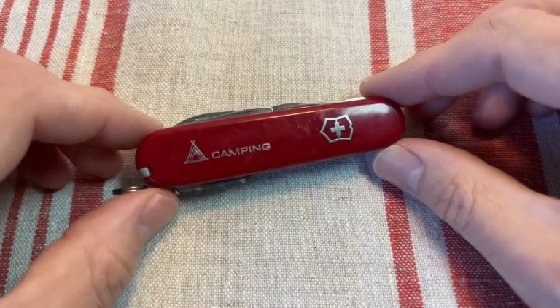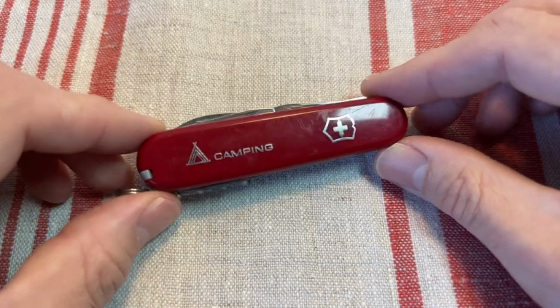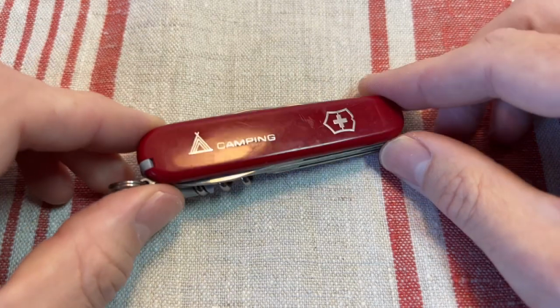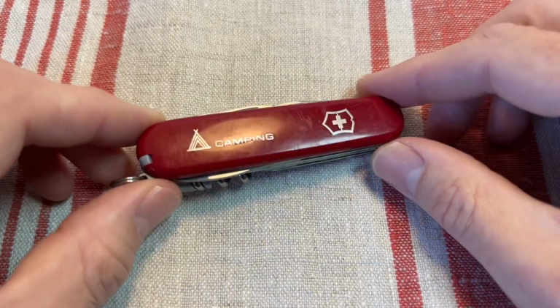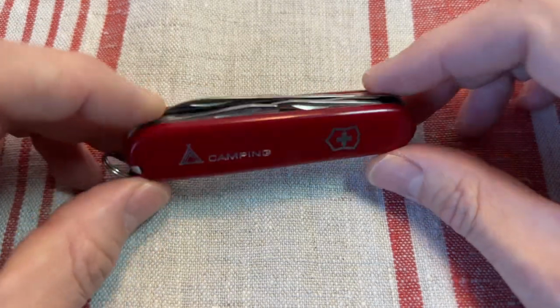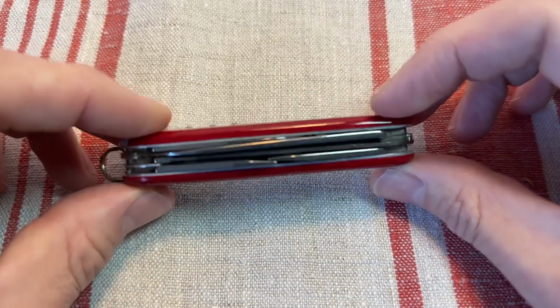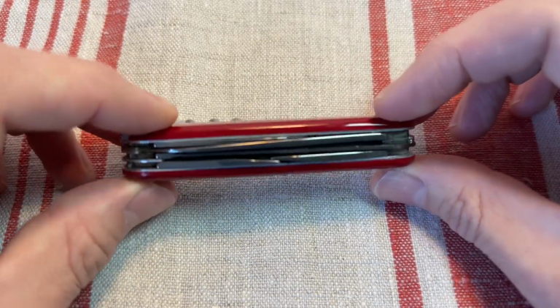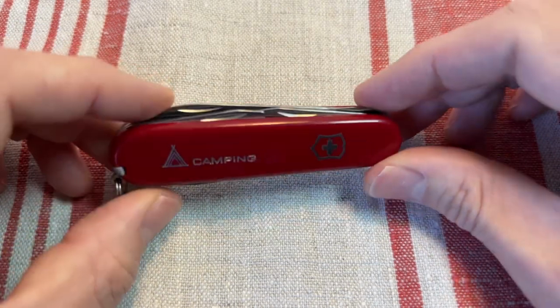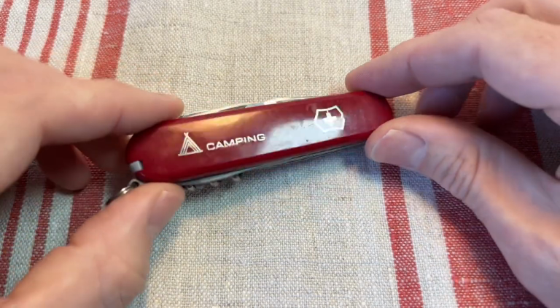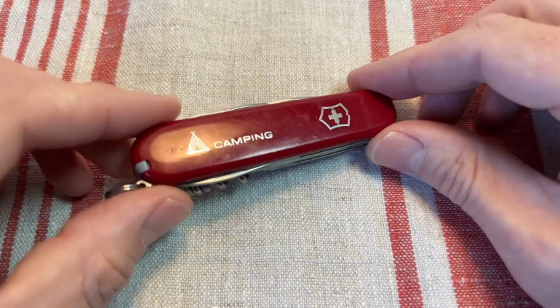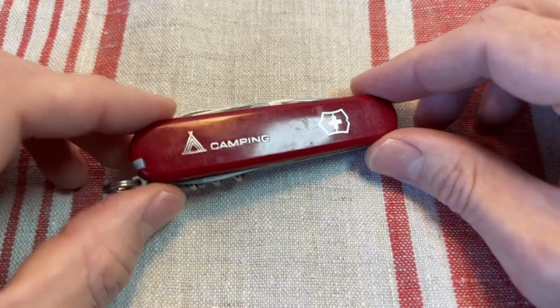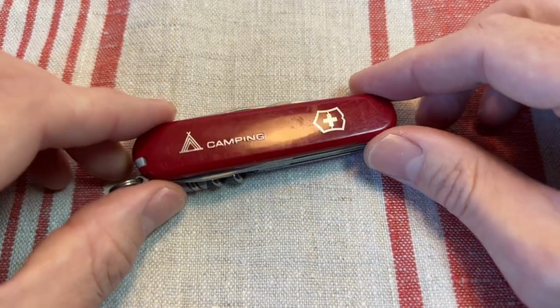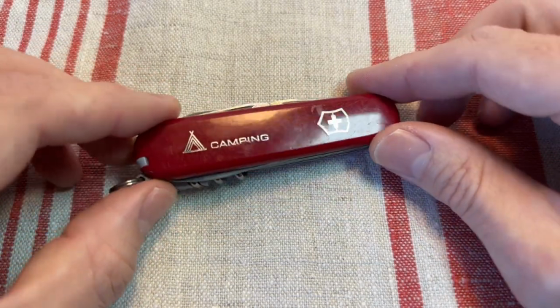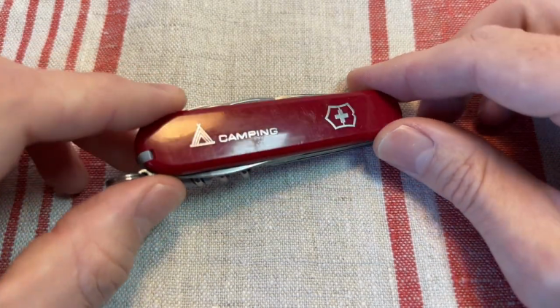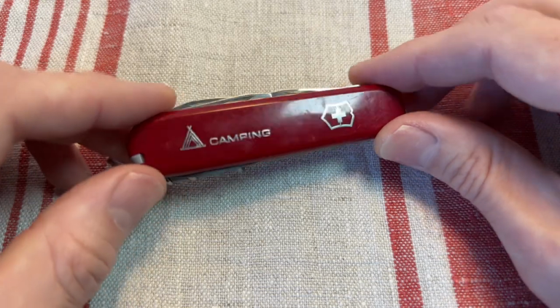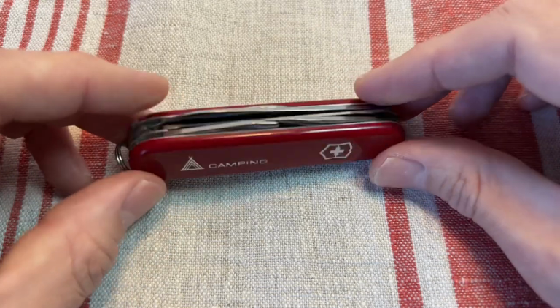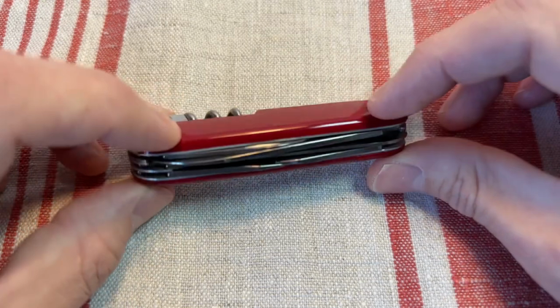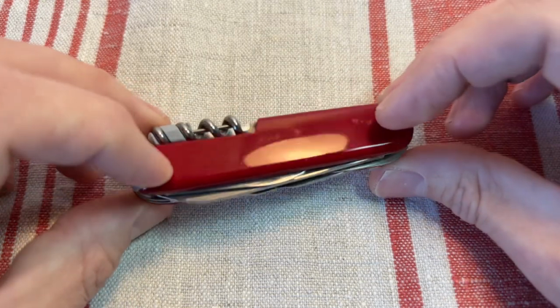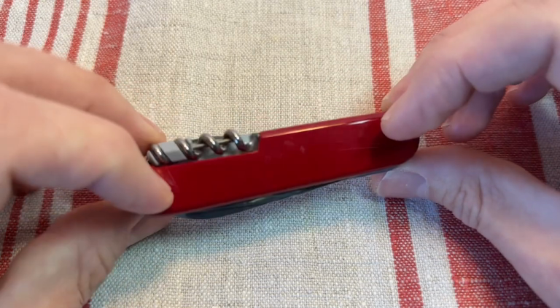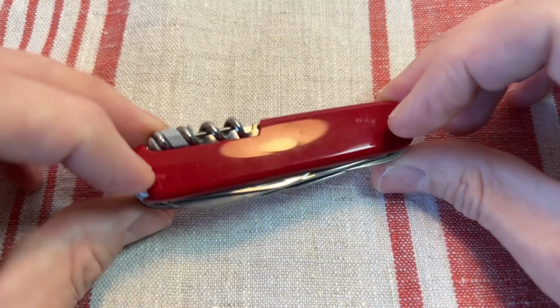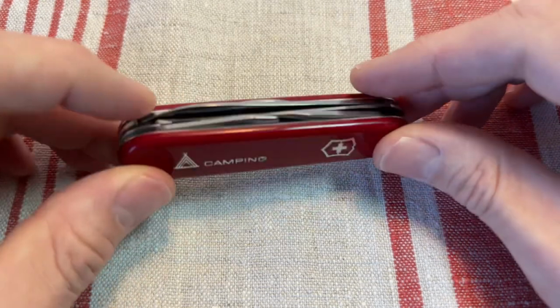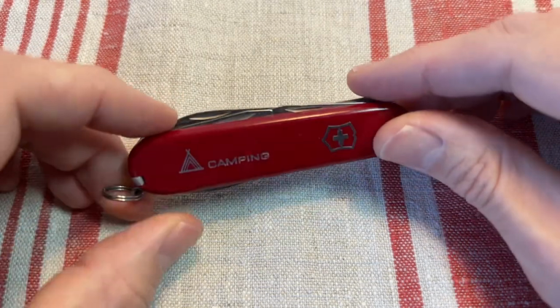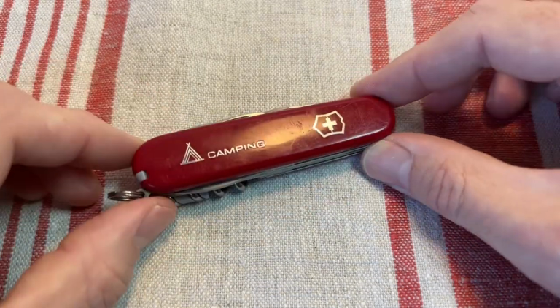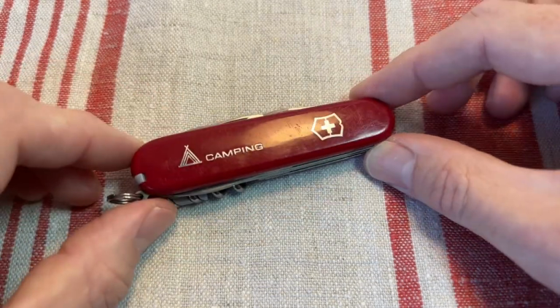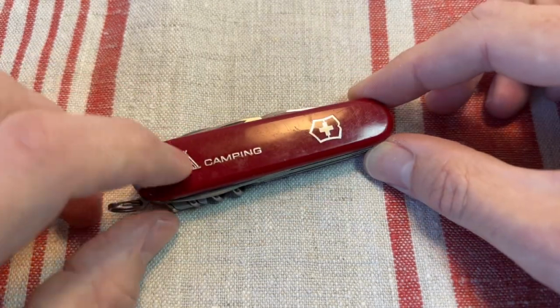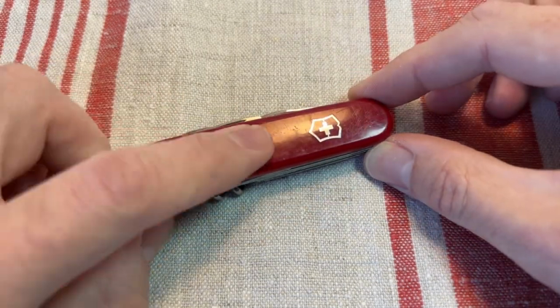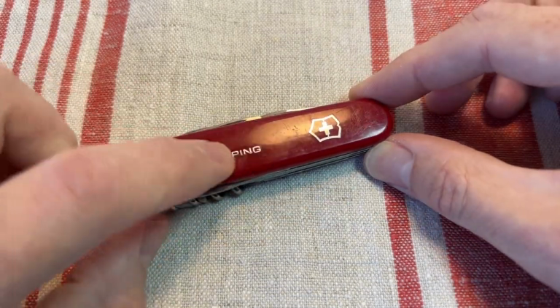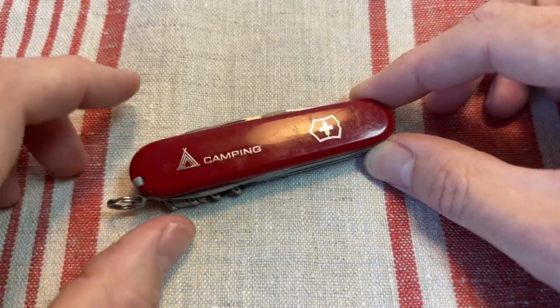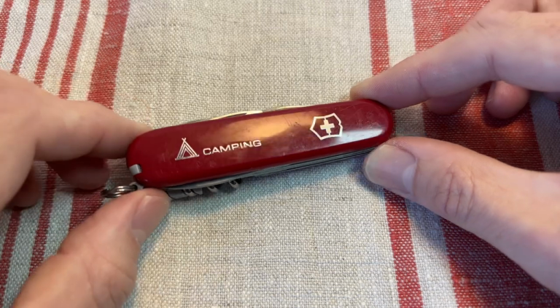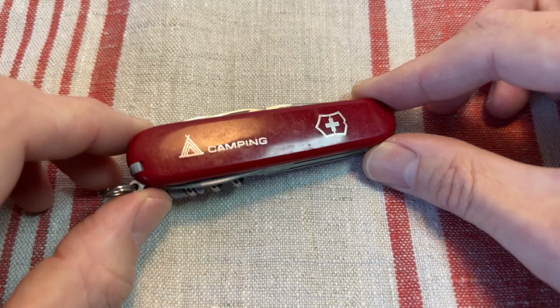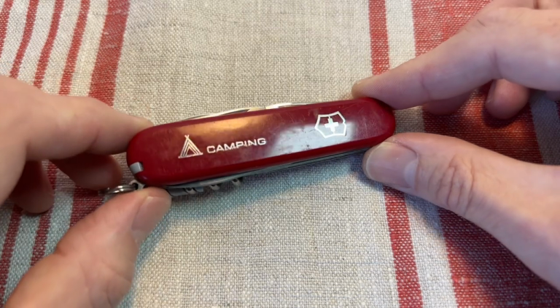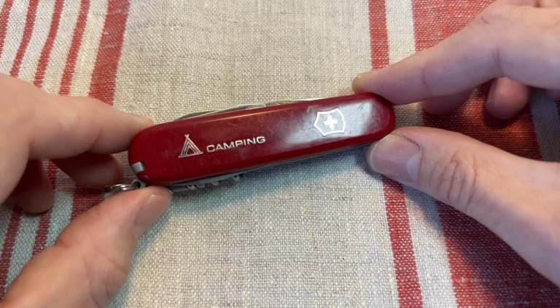Anyone else like this tool? This poor little fella hardly ever gets used because I've got so many others, but I've had it for ages and ages. Really going to miss these cute little nostalgic scales.